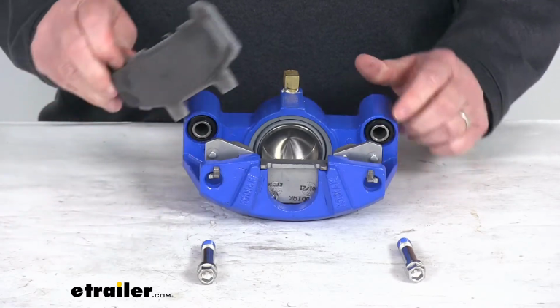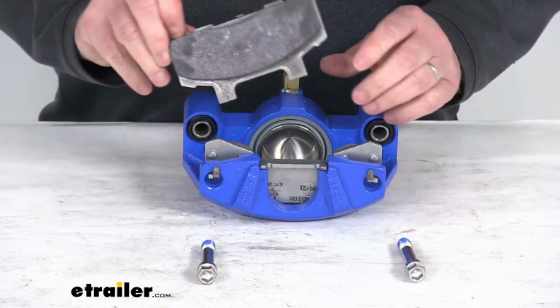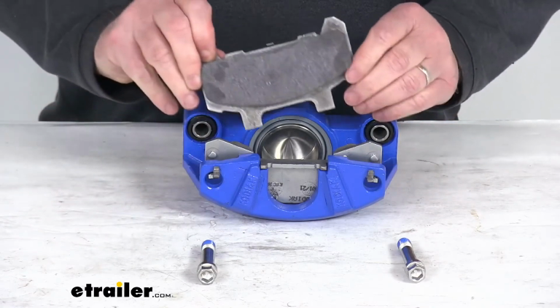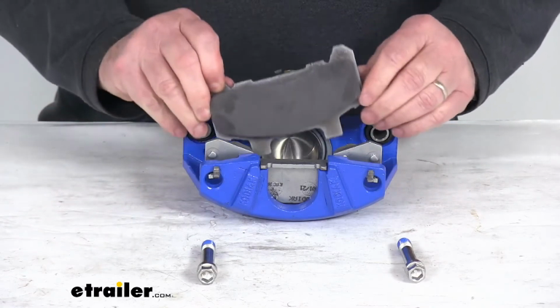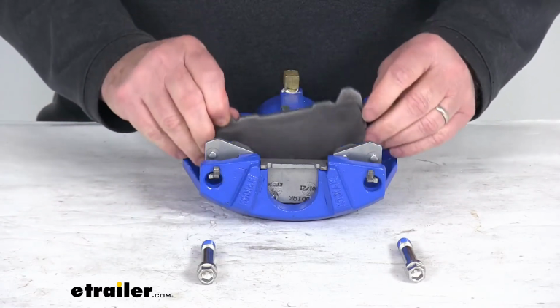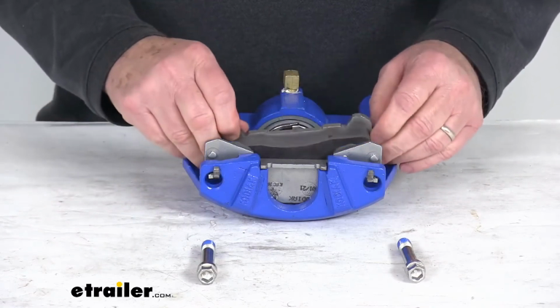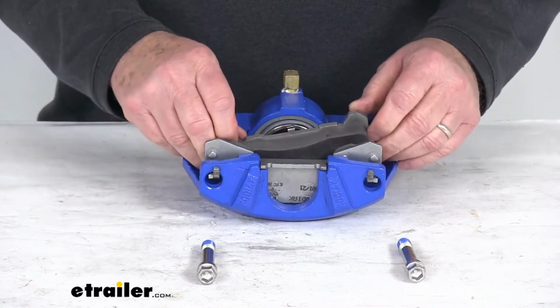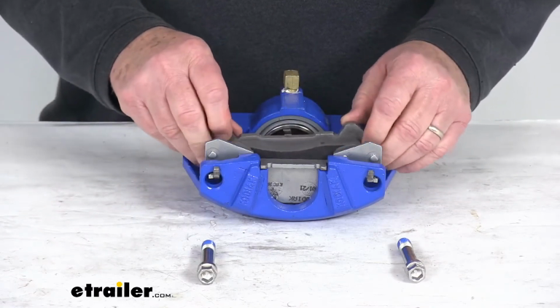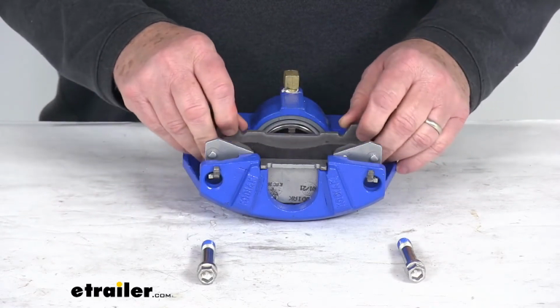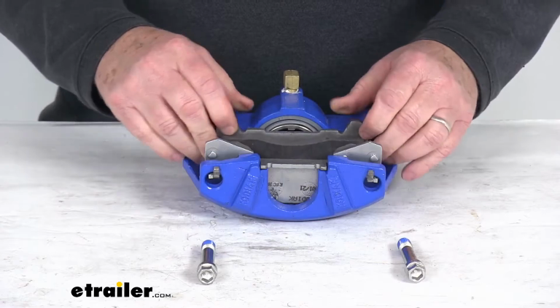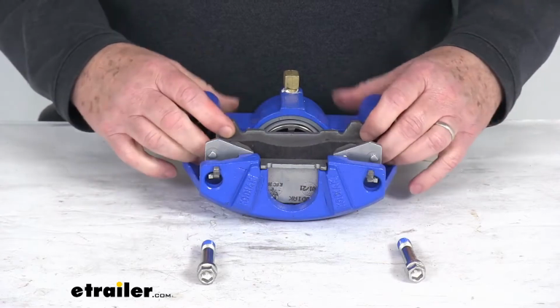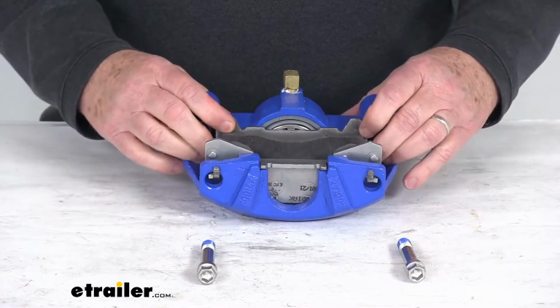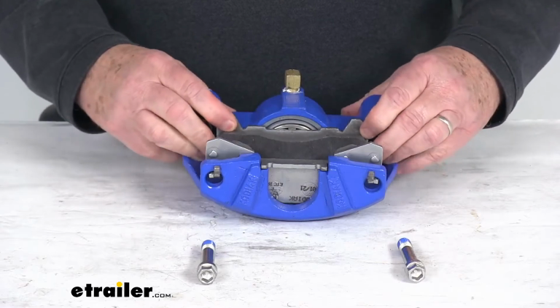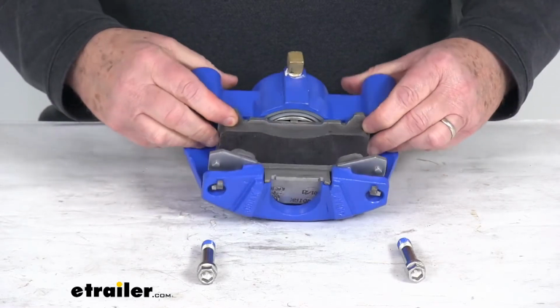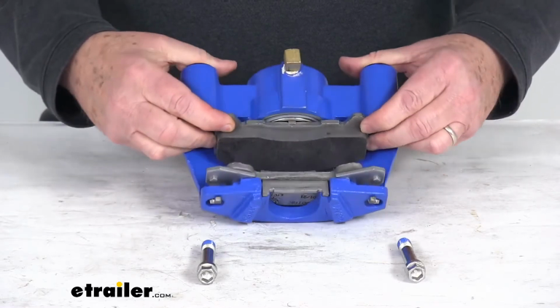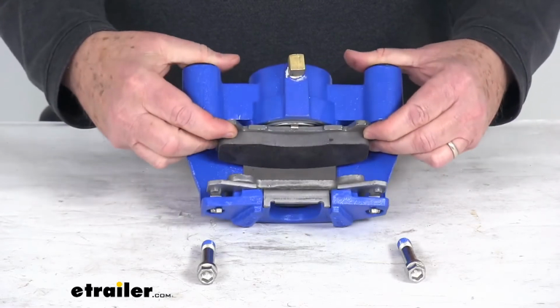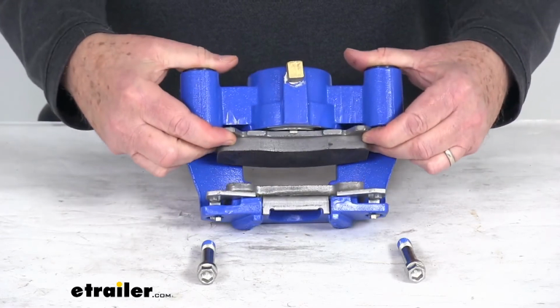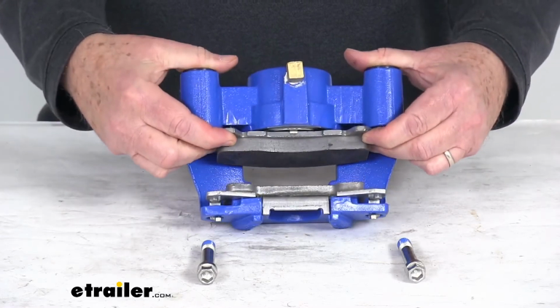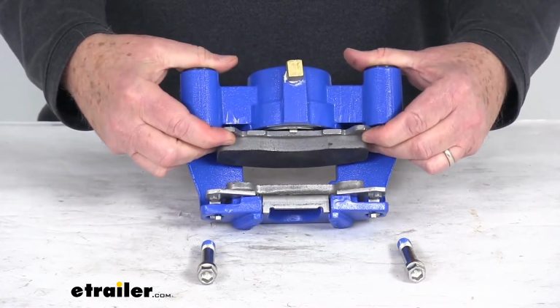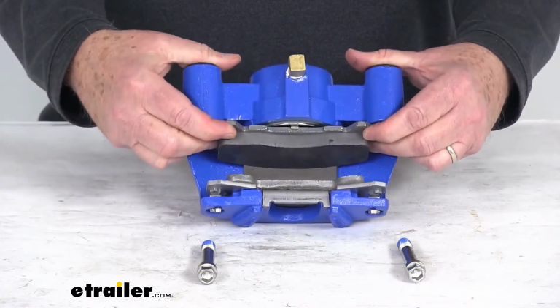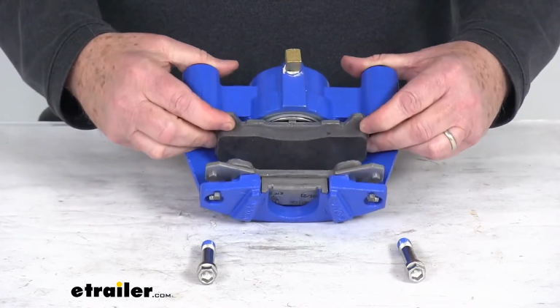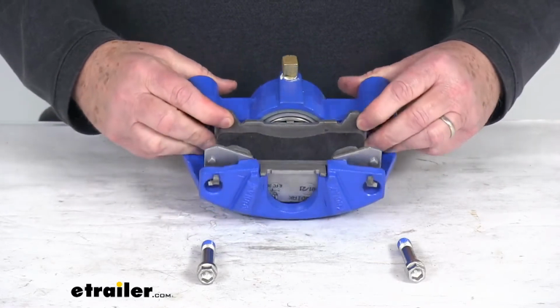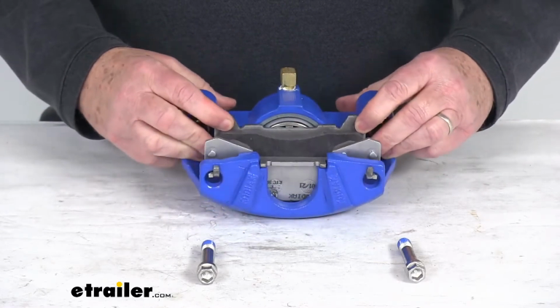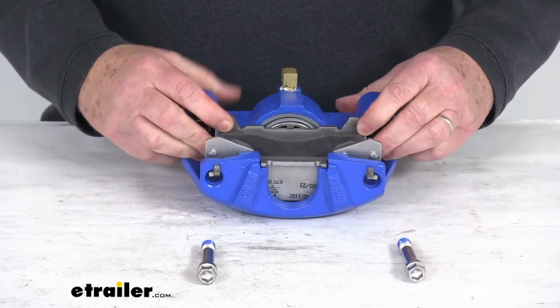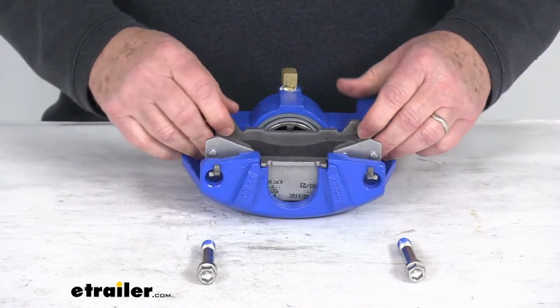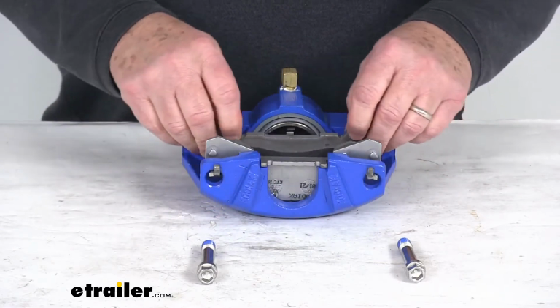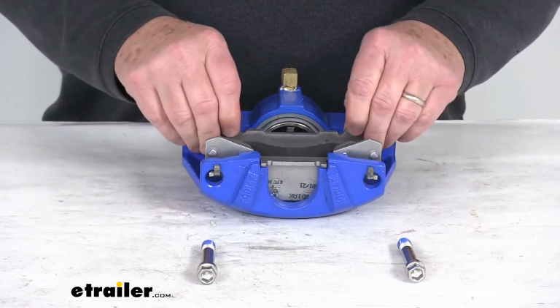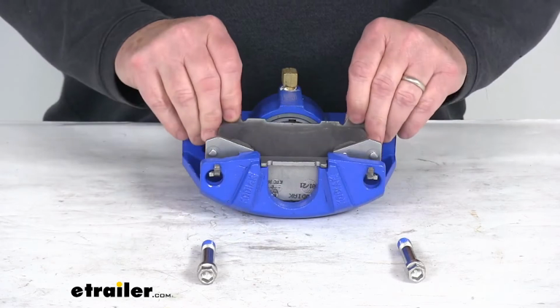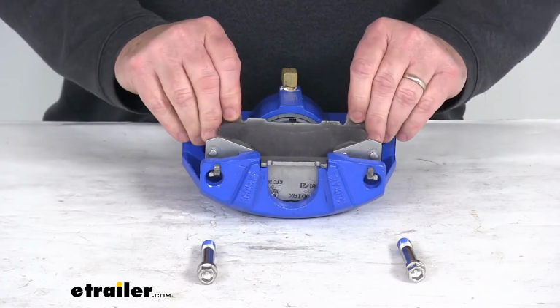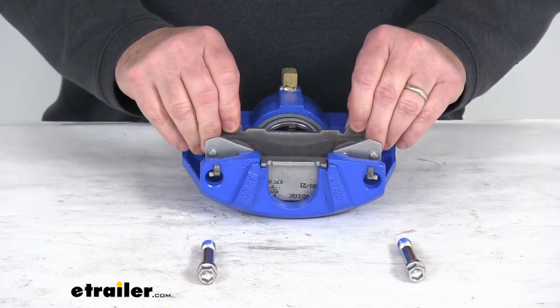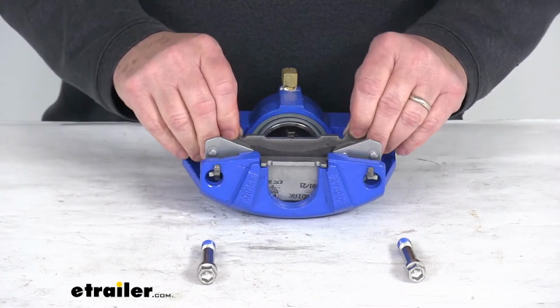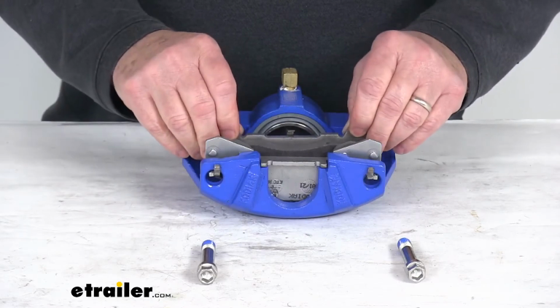The brake pads that come with it are ceramic brake pads. They provide superior performance for more consistent braking and can withstand high temperatures for maximum wear life.